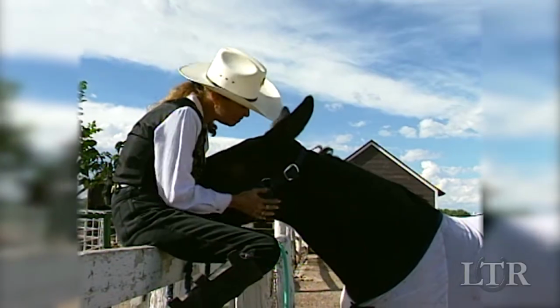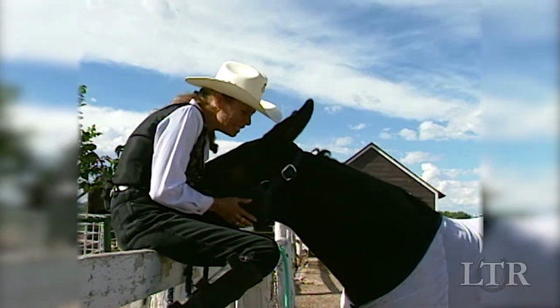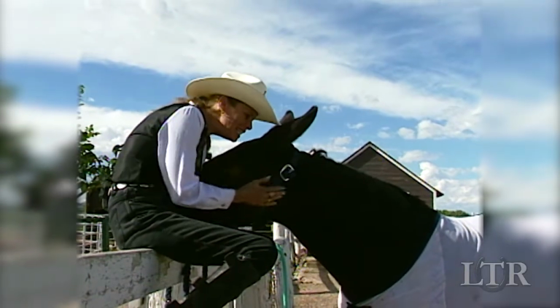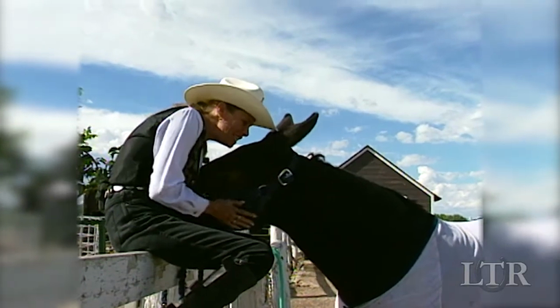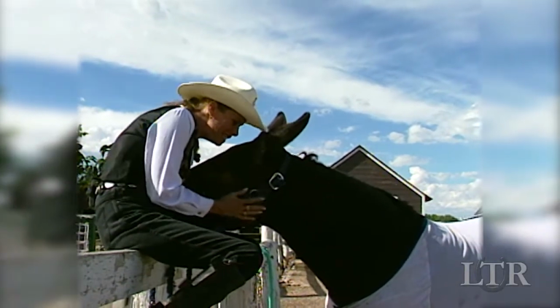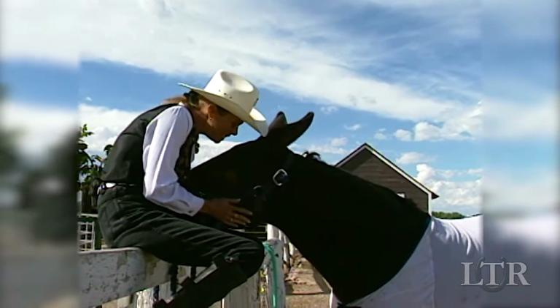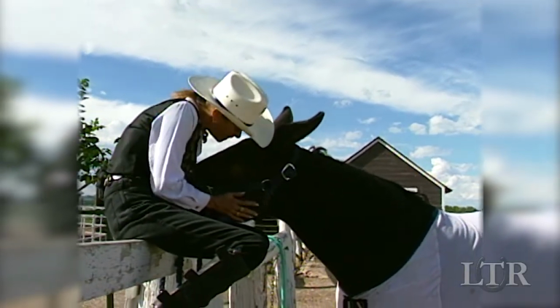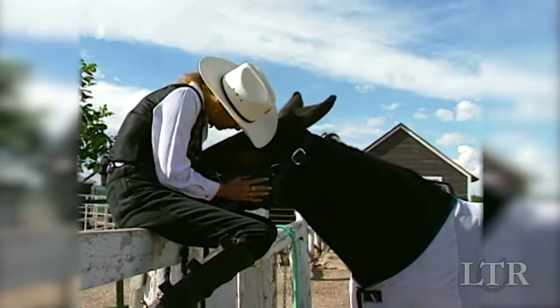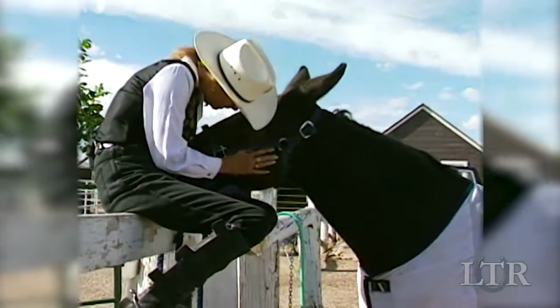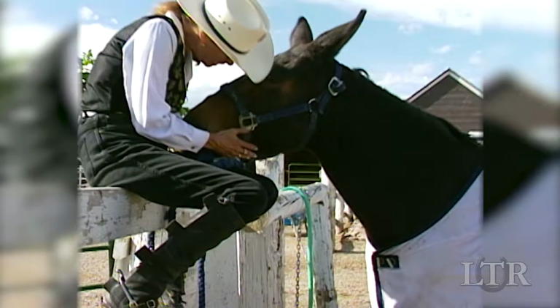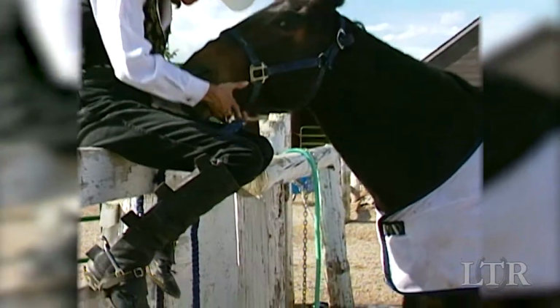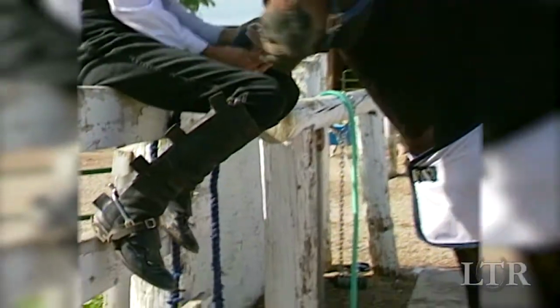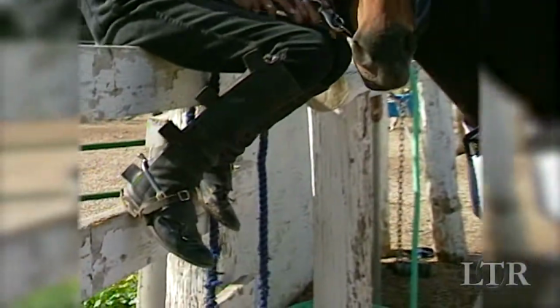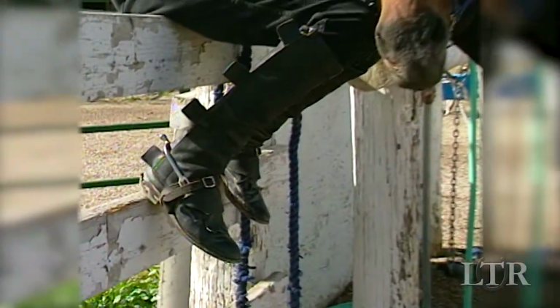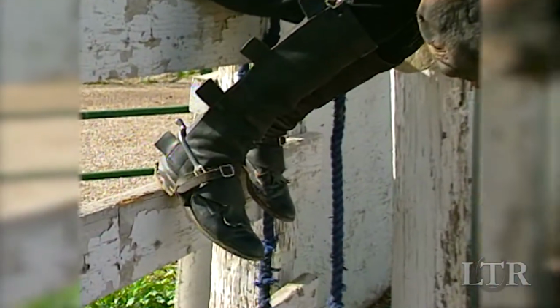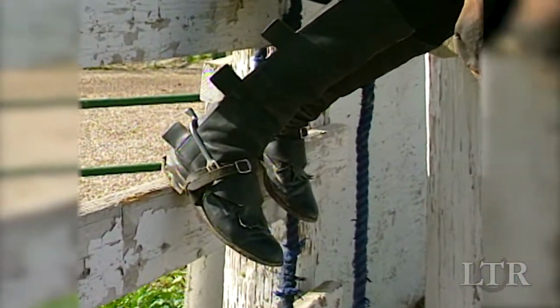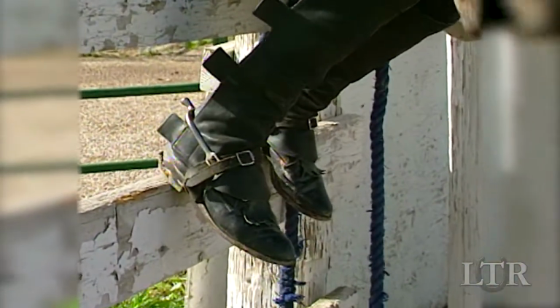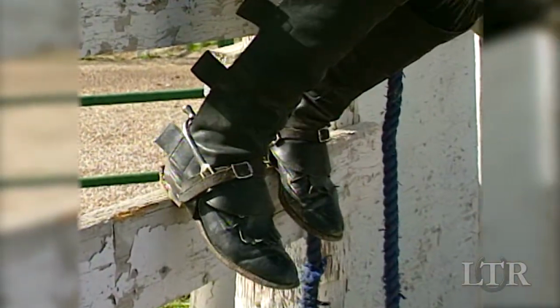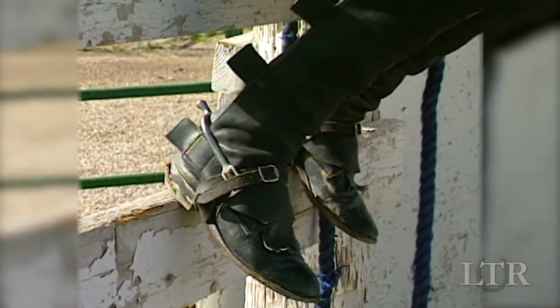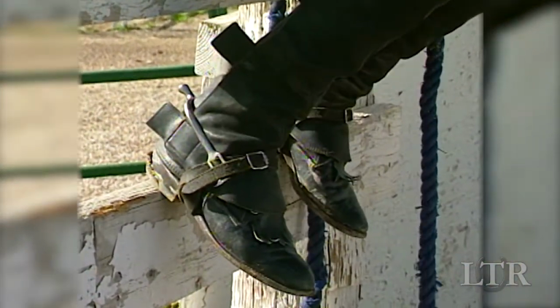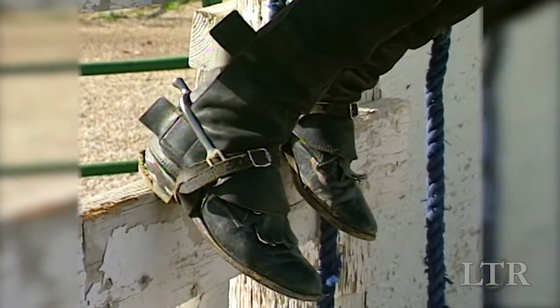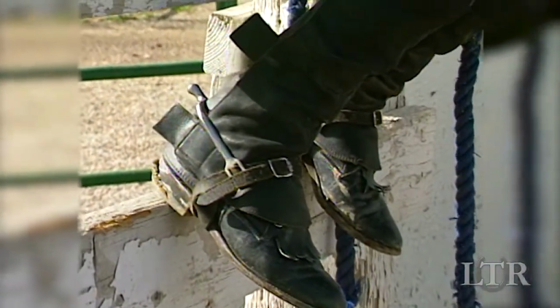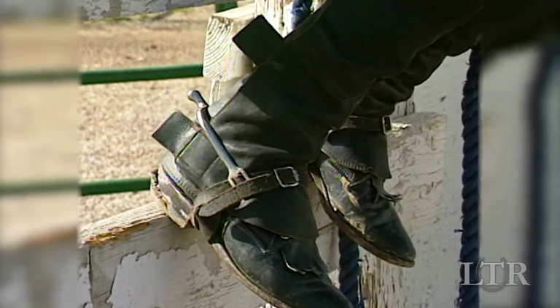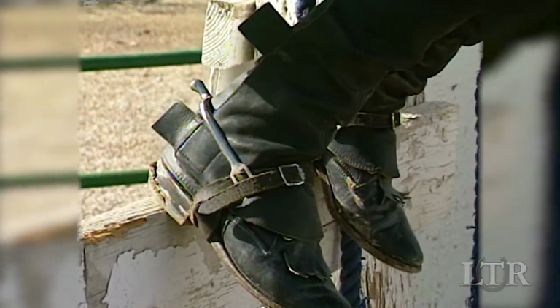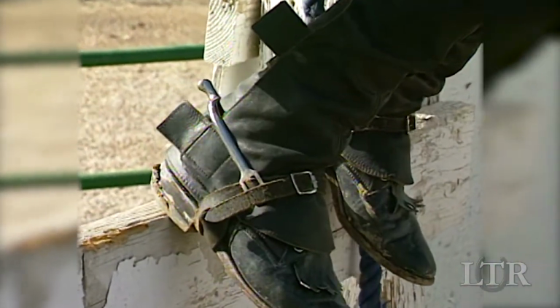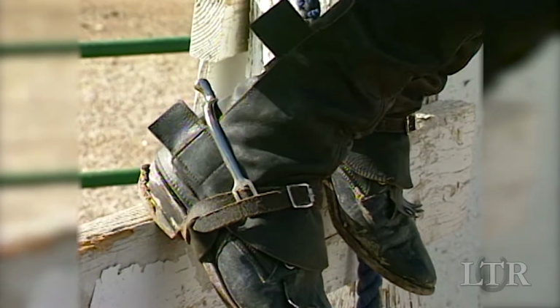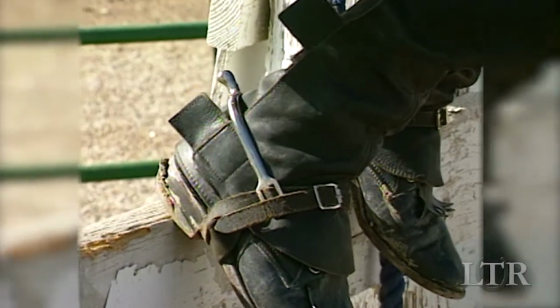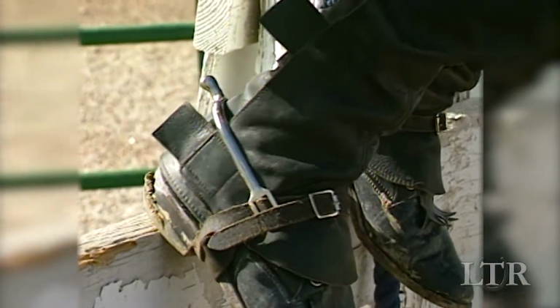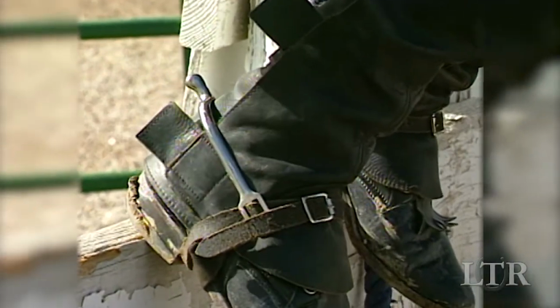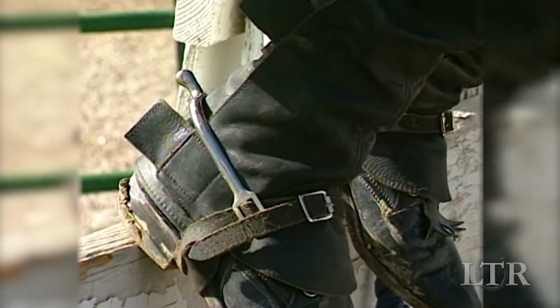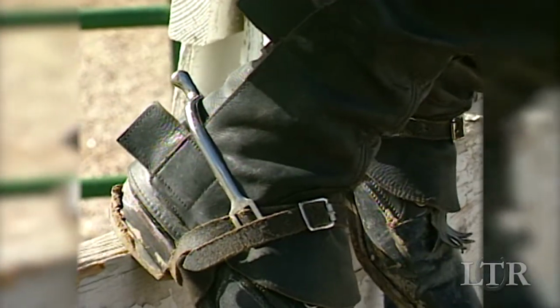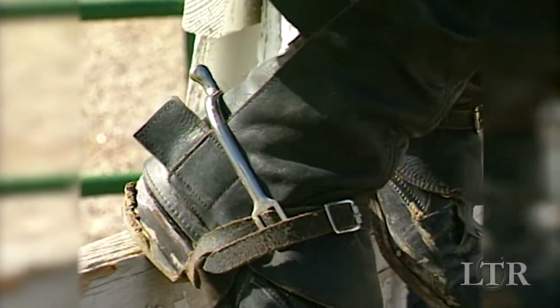Never wear tennis shoes when riding. Stick to standard cowboy boots or riding boots. You can always use half shafts with low profile boots in order to protect your legs.